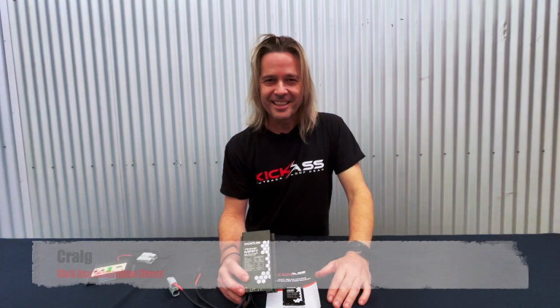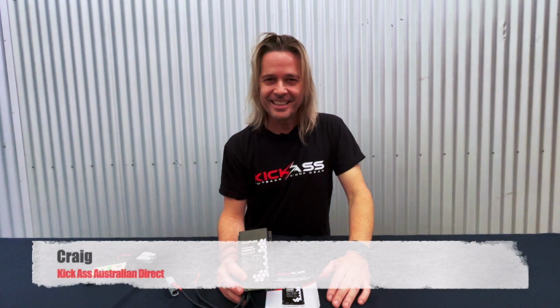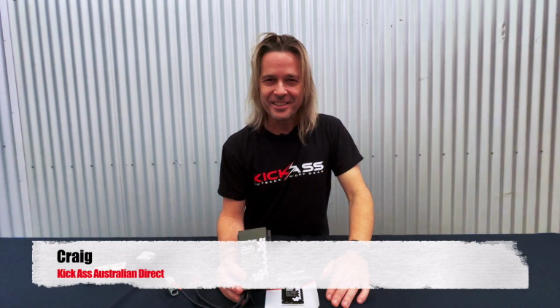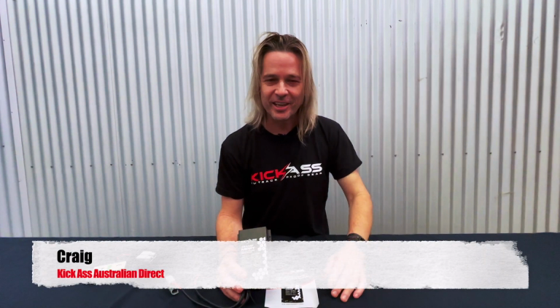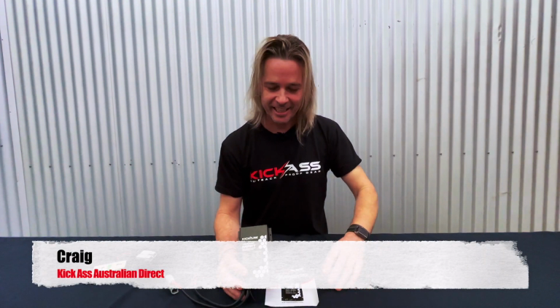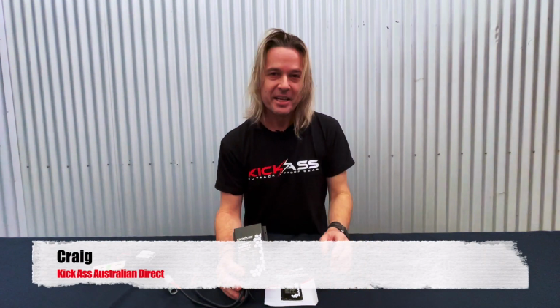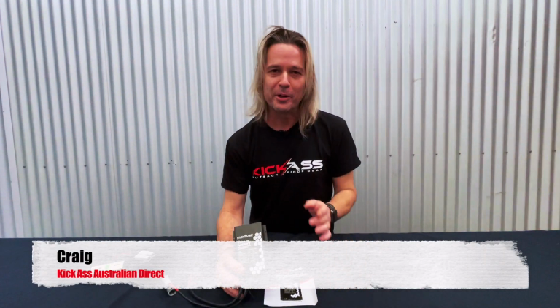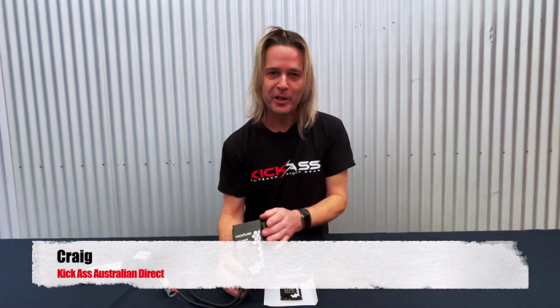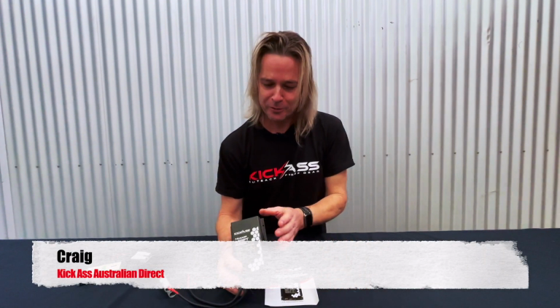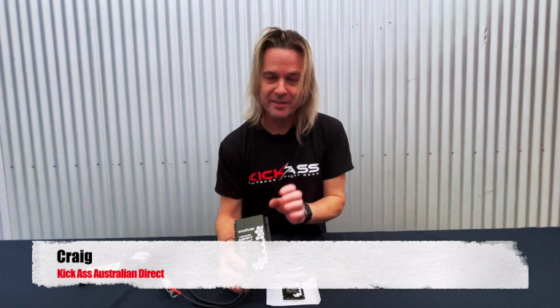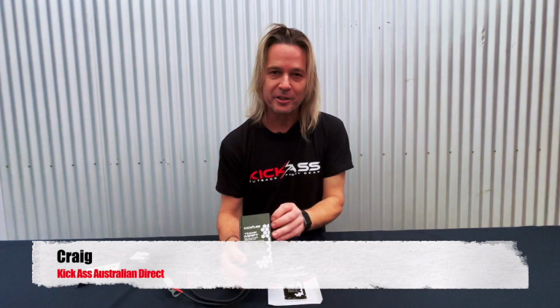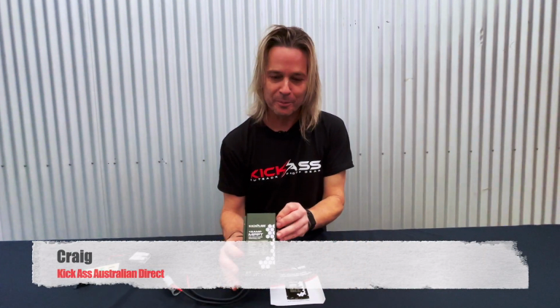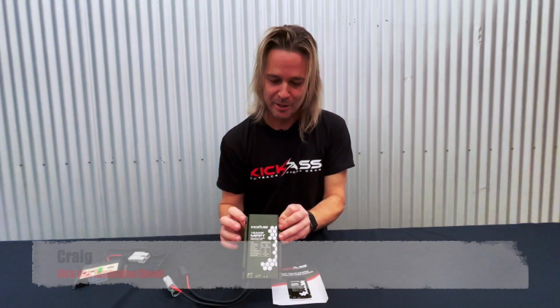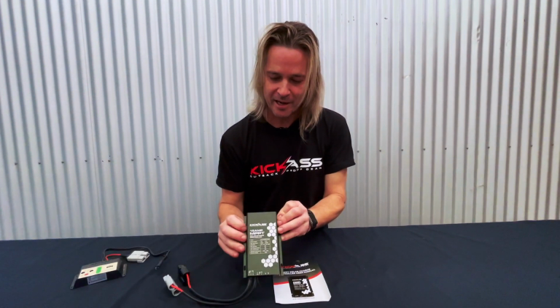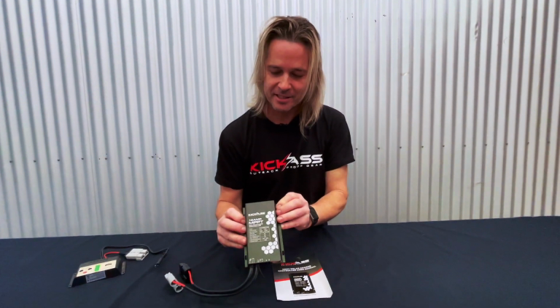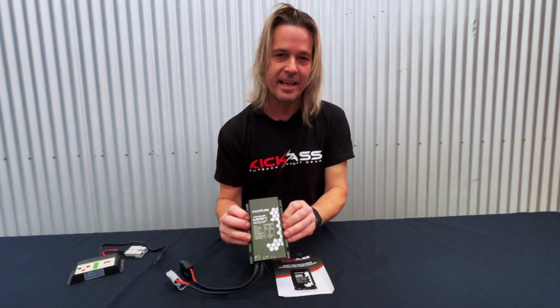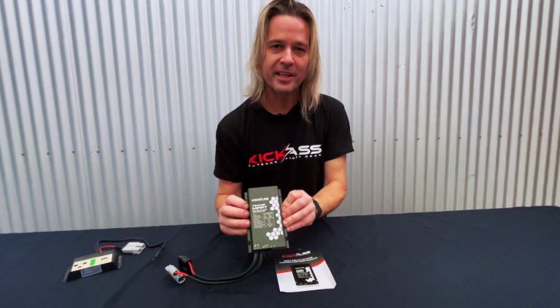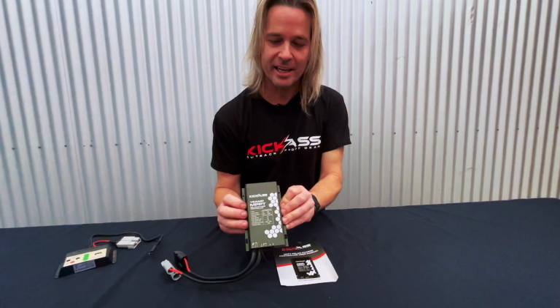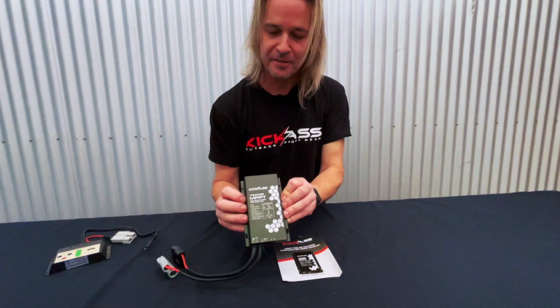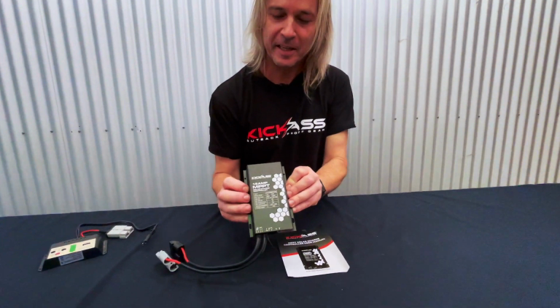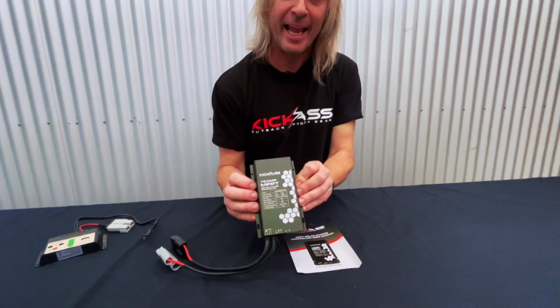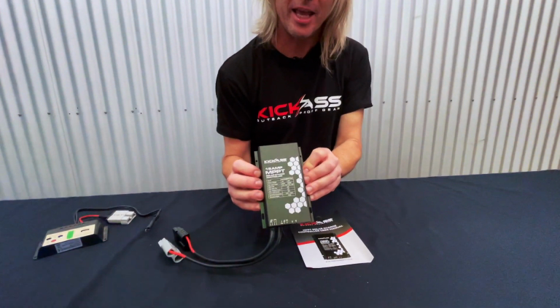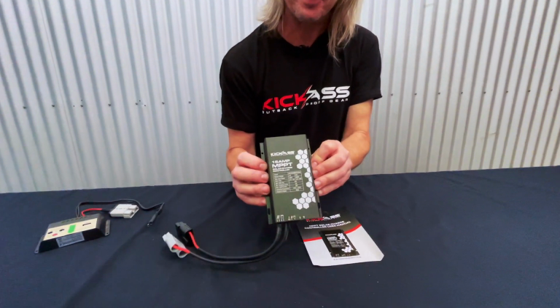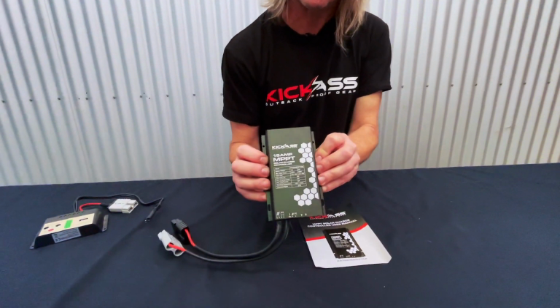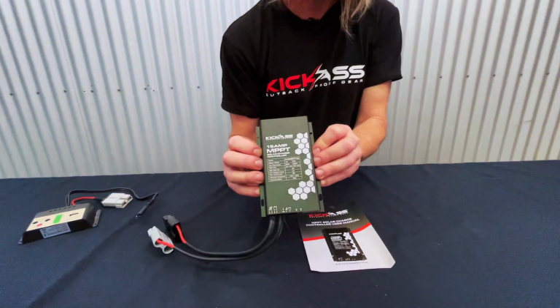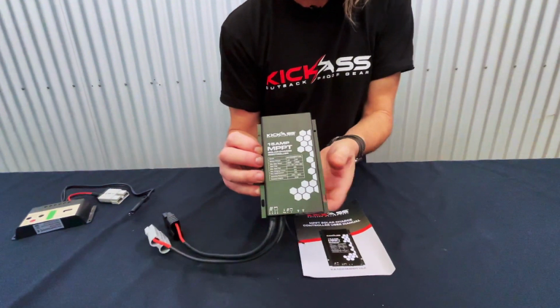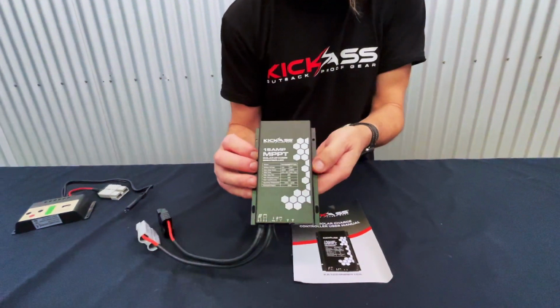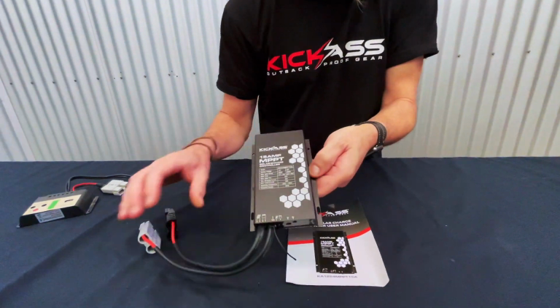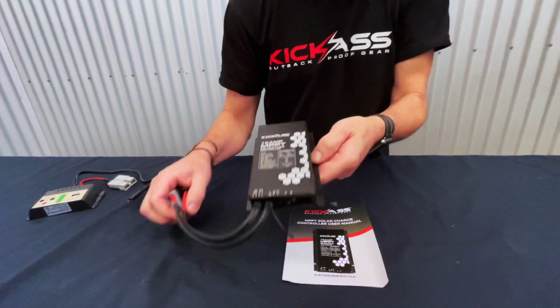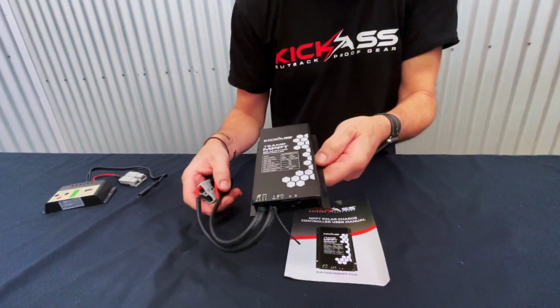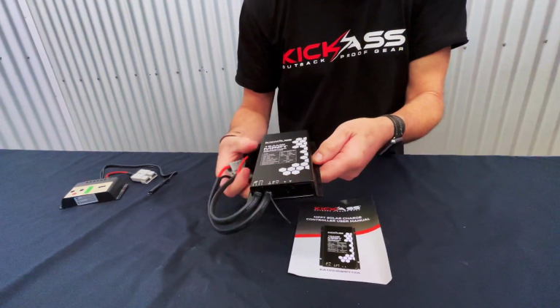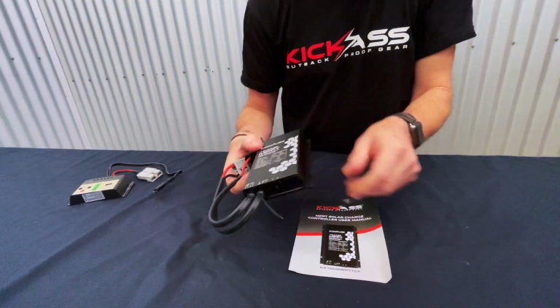G'day, it's Craig here and I want to show you one of our top selling products. This is our Kick-Ass 15 Amp MPPT Solar Controller — an absolute ripper.